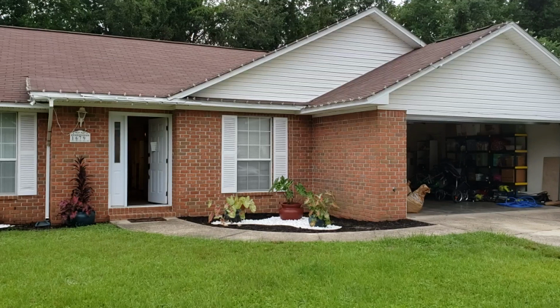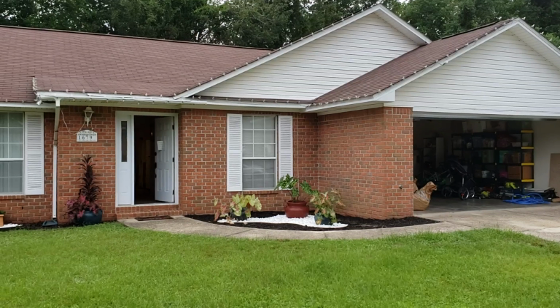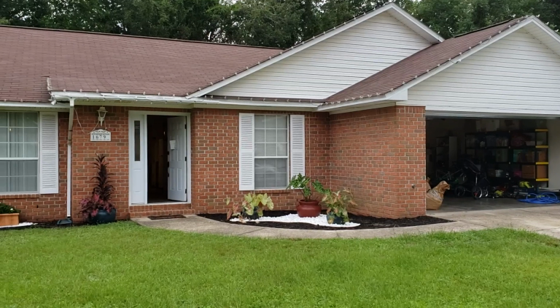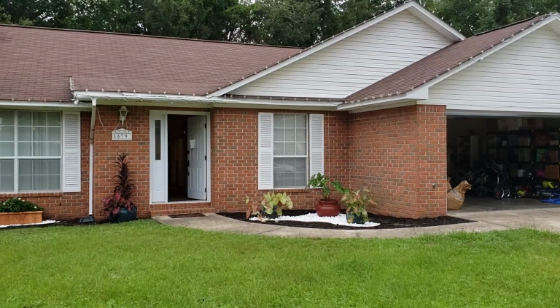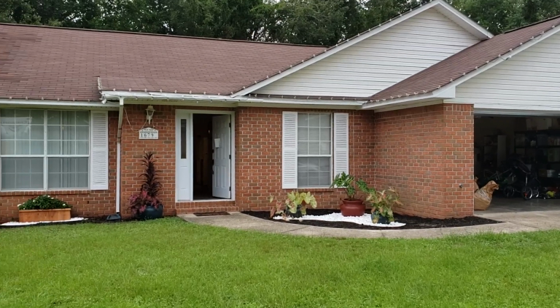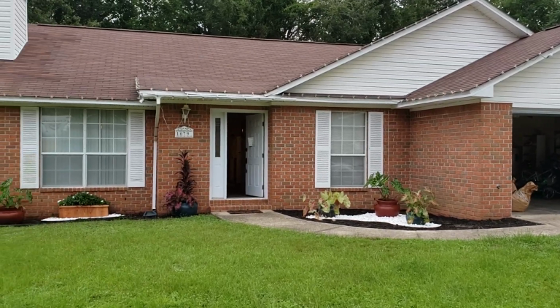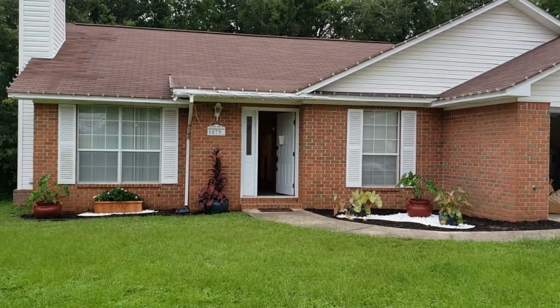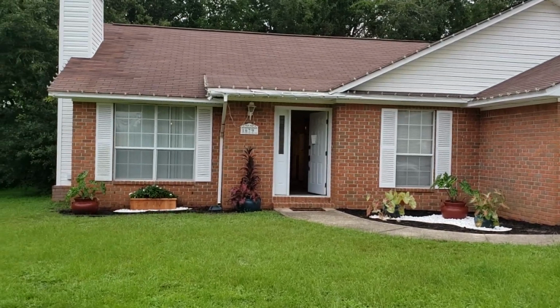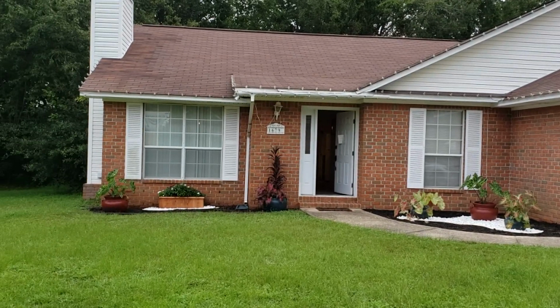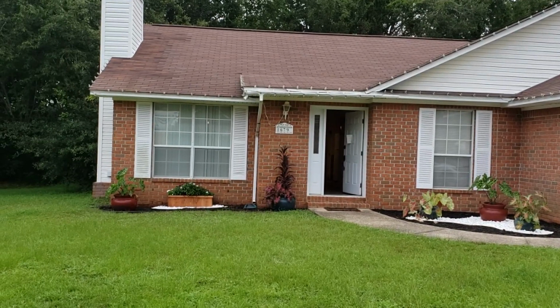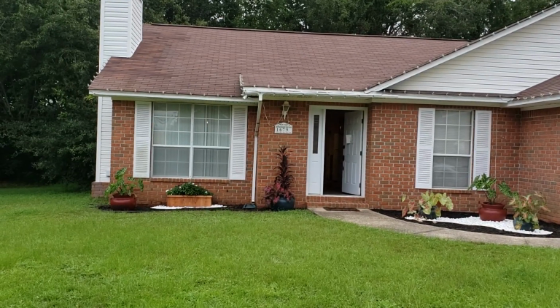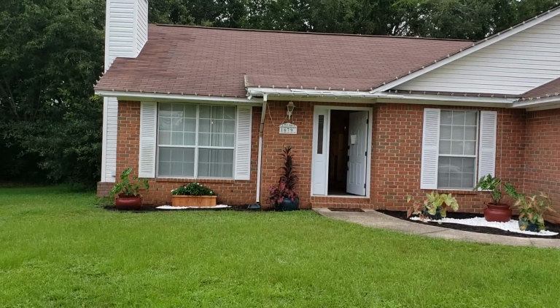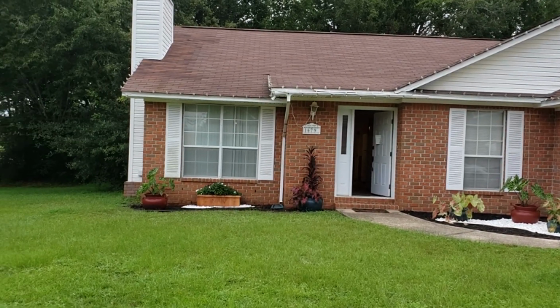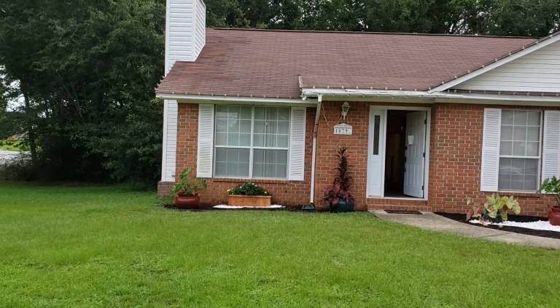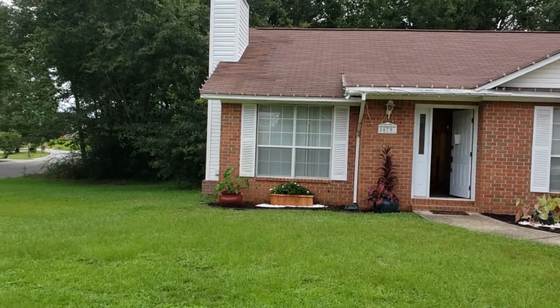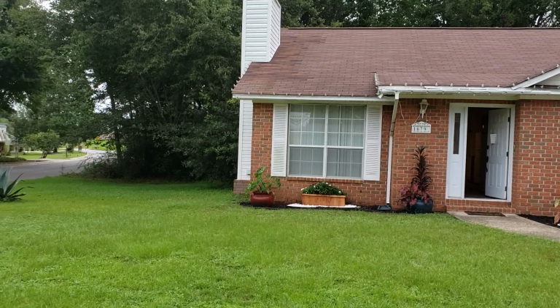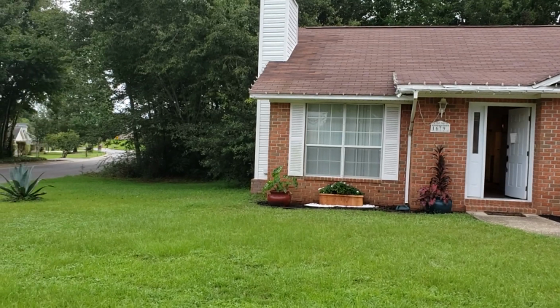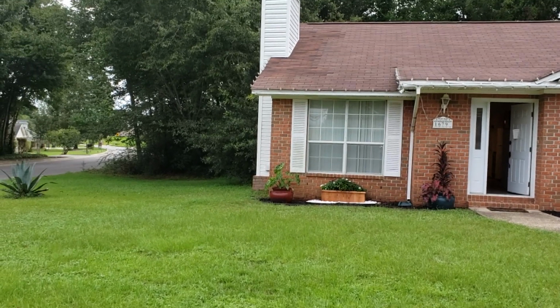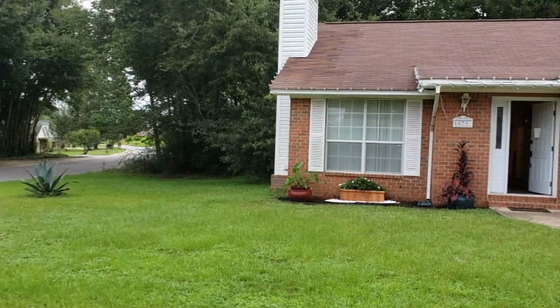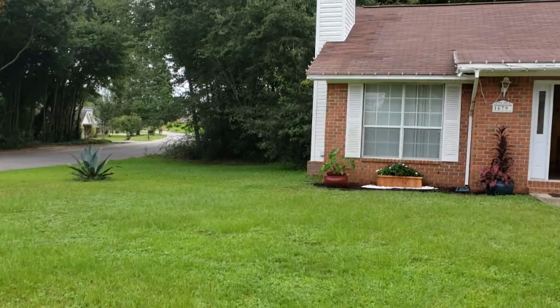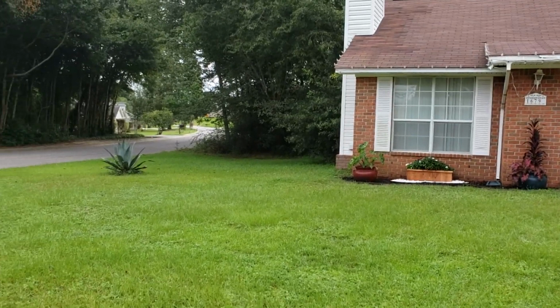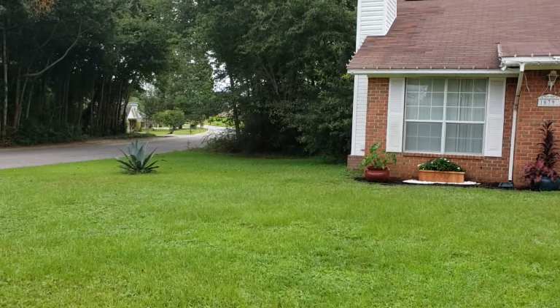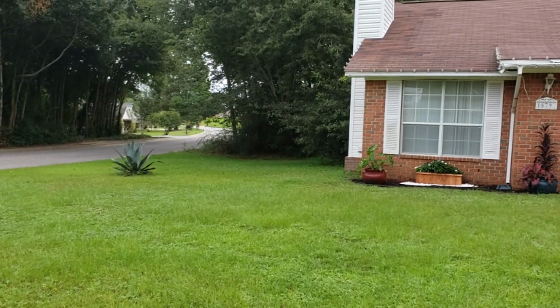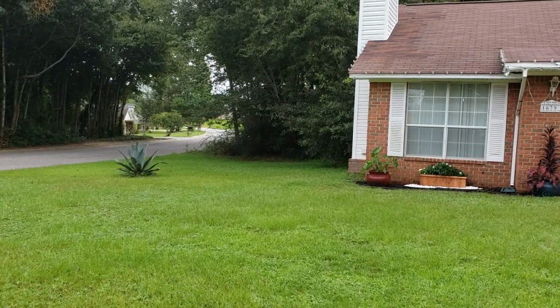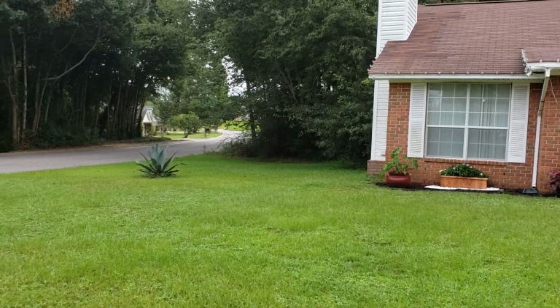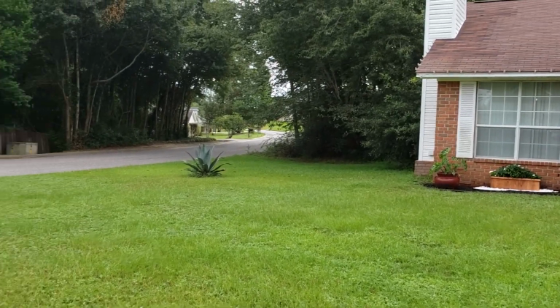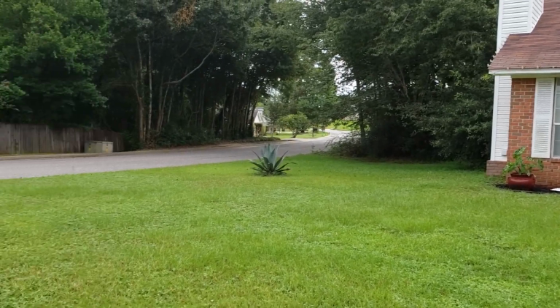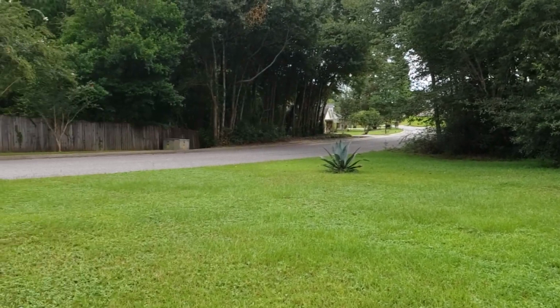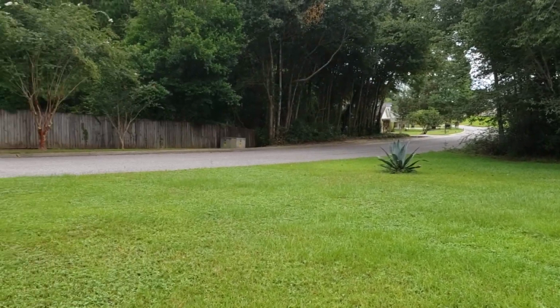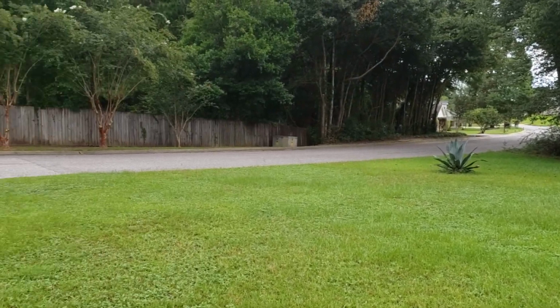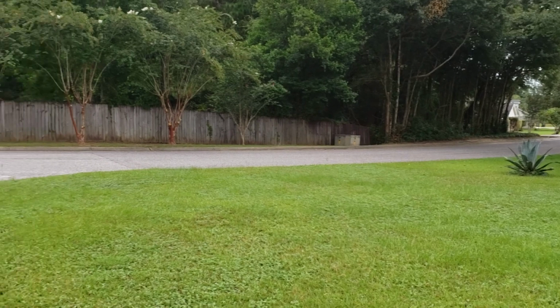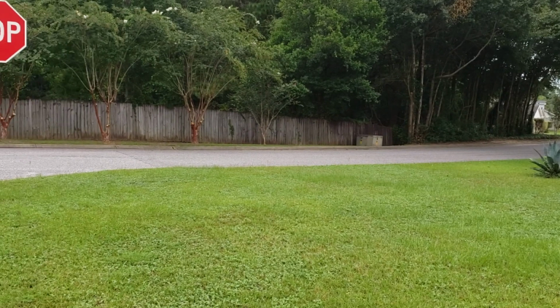Hi, this is Claudia McGilkey with the McGilkey Group, and I'm here at 1679 Kinsale Drive in Kintoma, north of Kingsfield. This home is located in Ashford Park on a great corner lot.